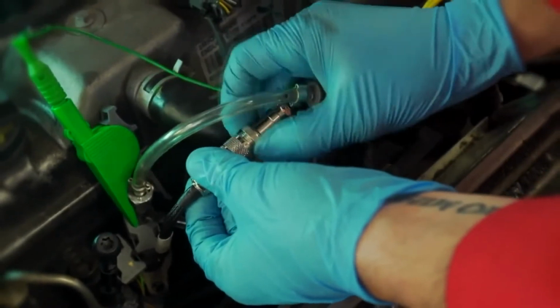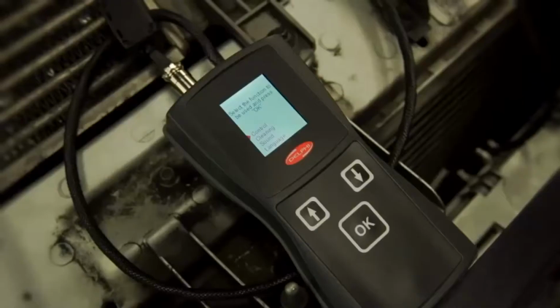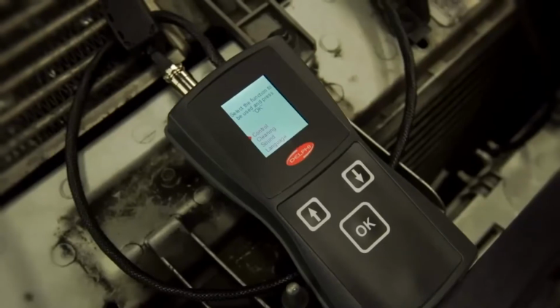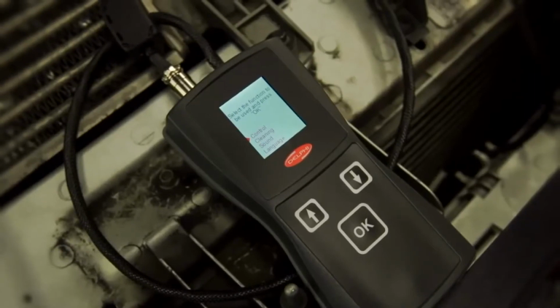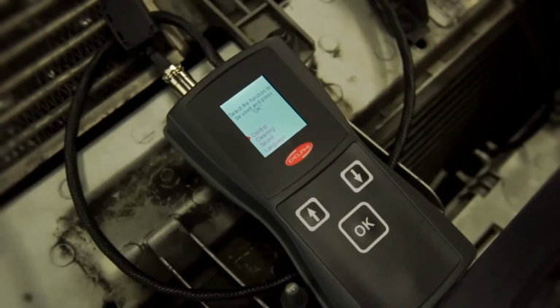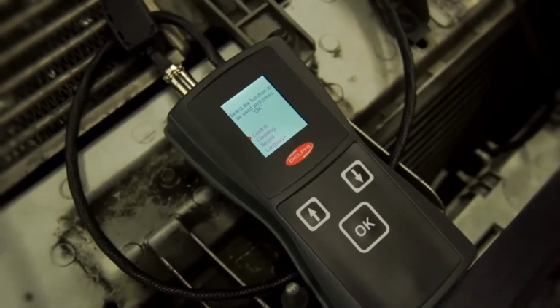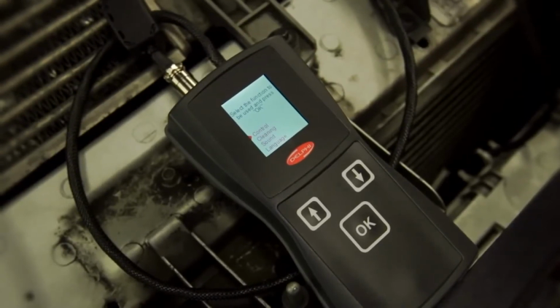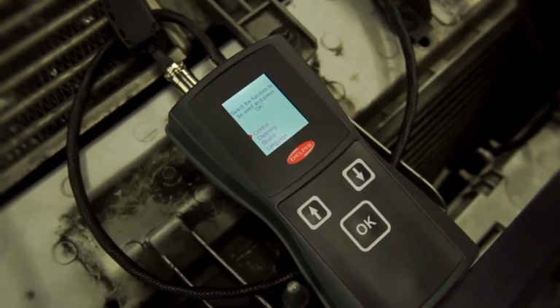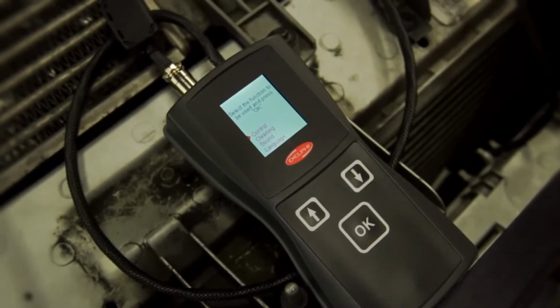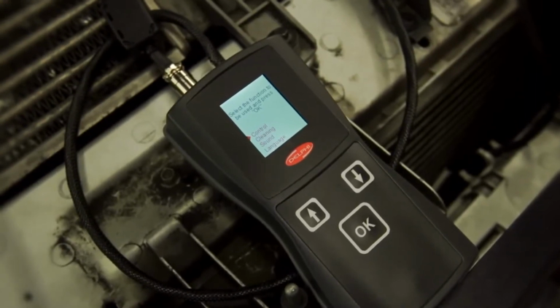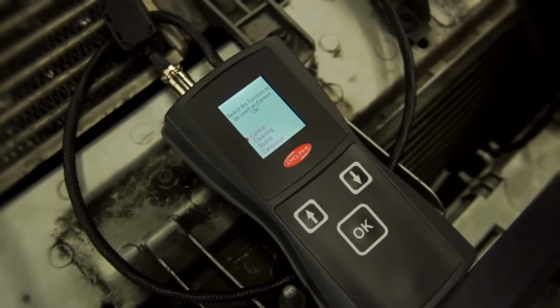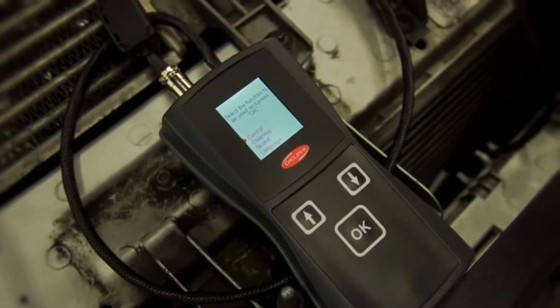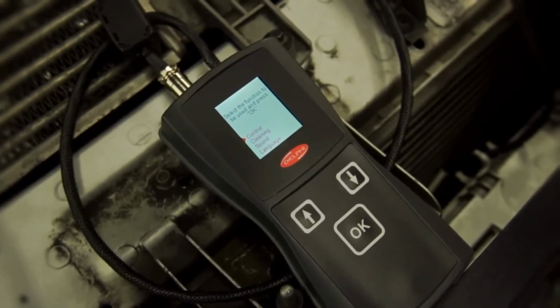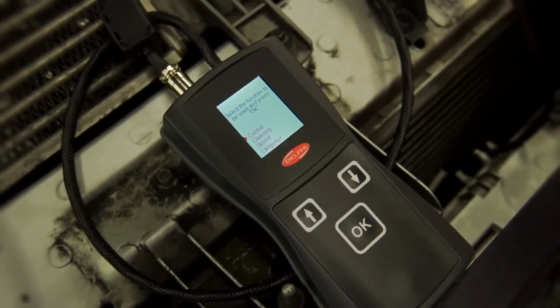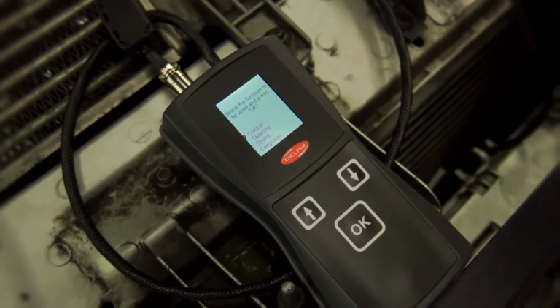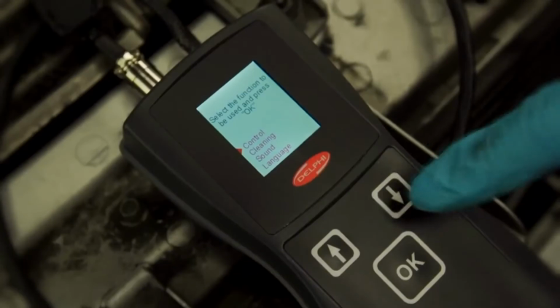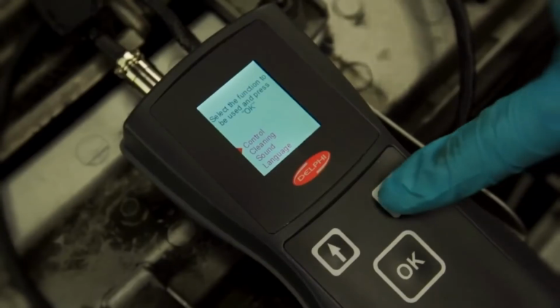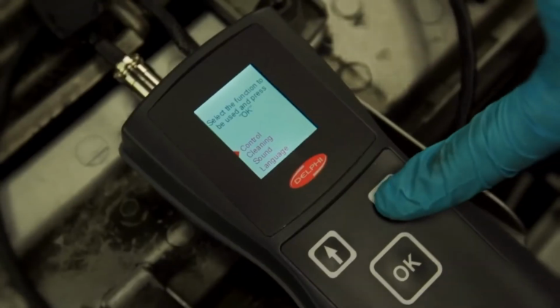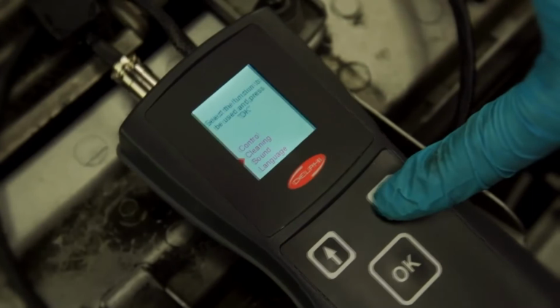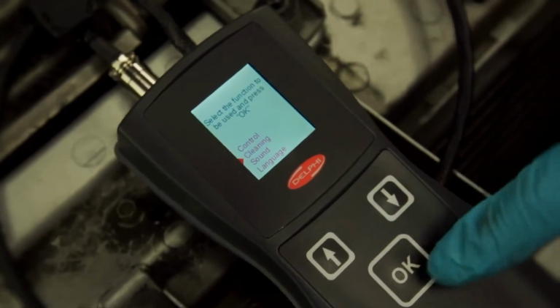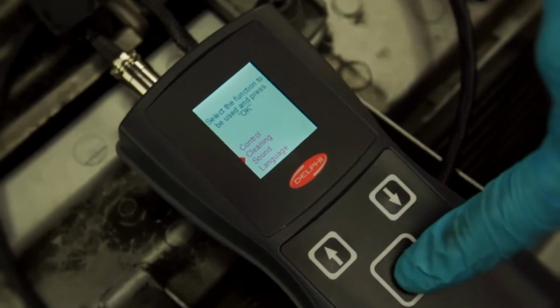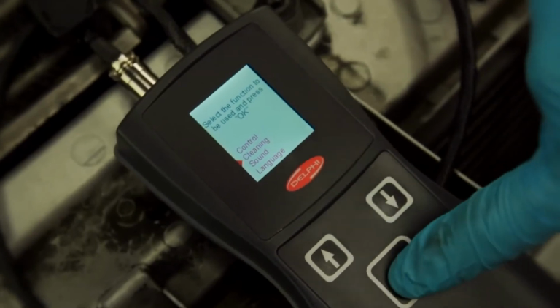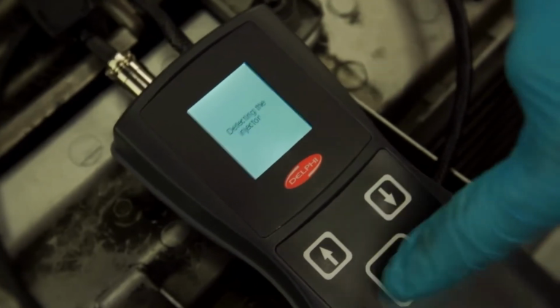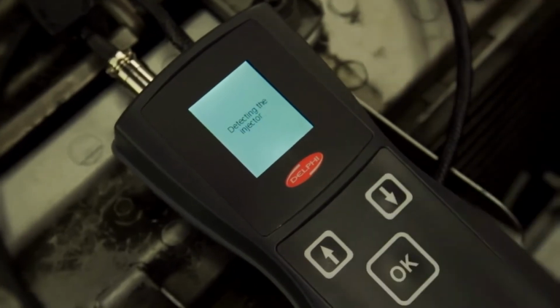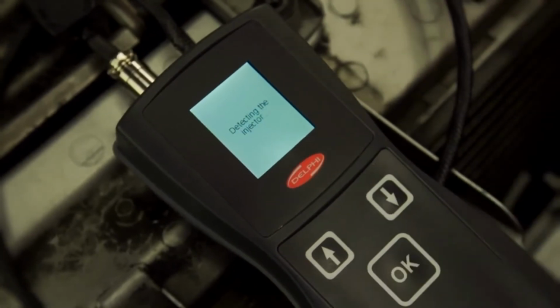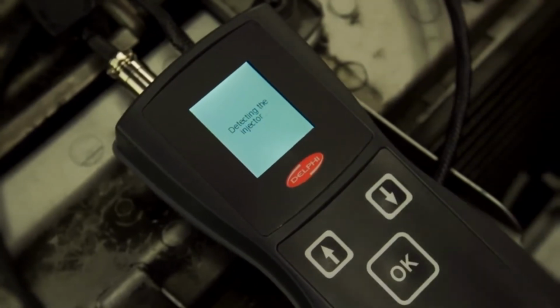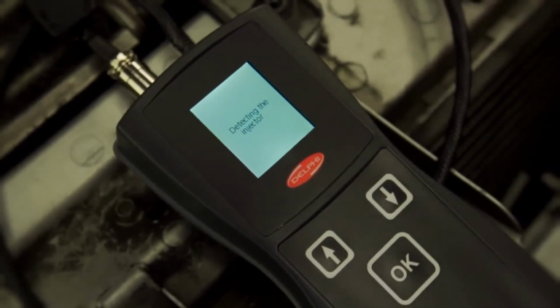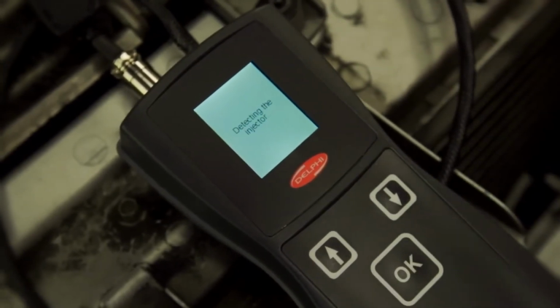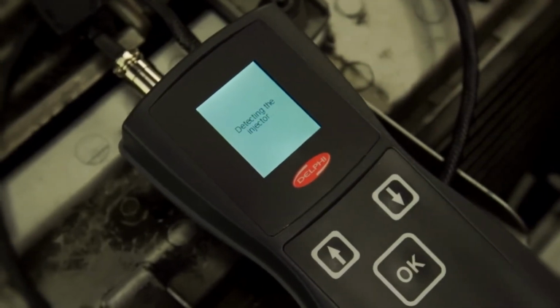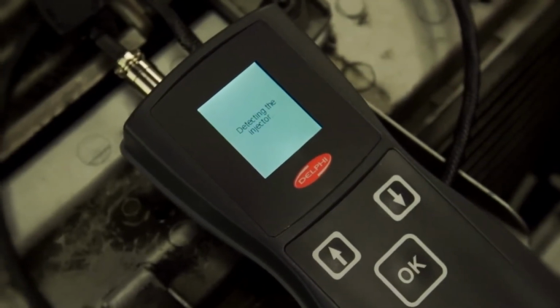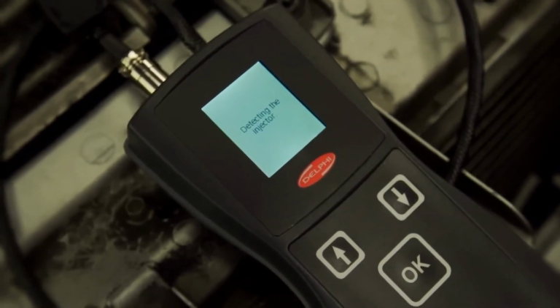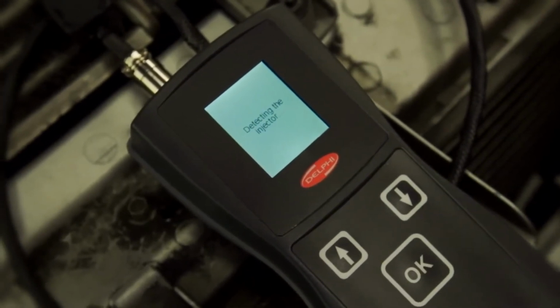The electronic injector test kit will automatically detect the common rail injector coil type and go through the normal diagnosis process. The cleaning cycle can then be activated for each injector.